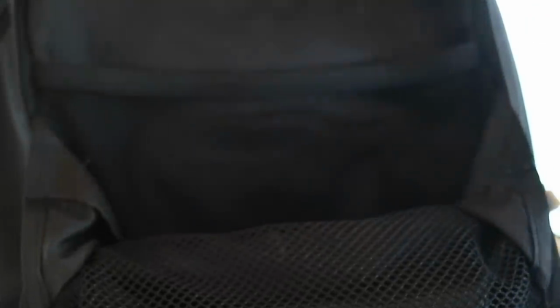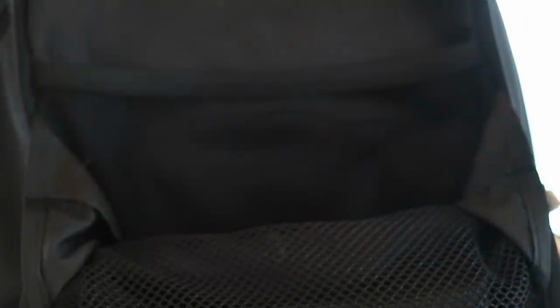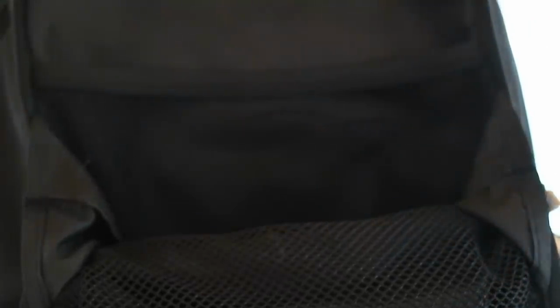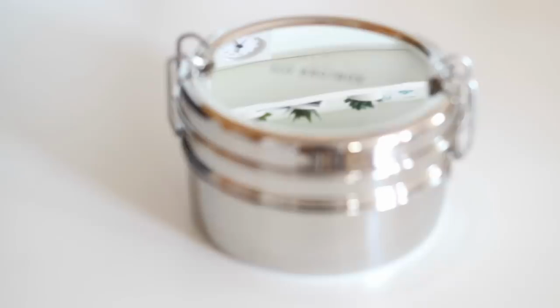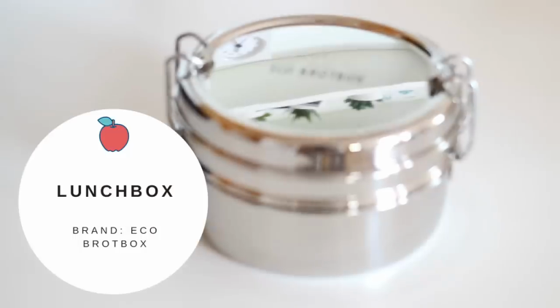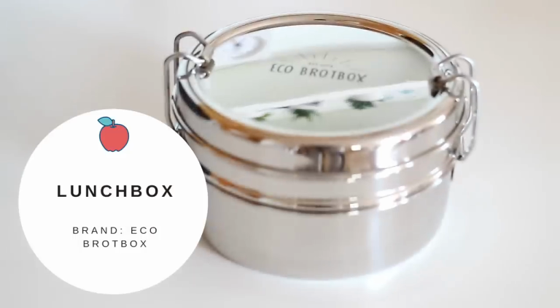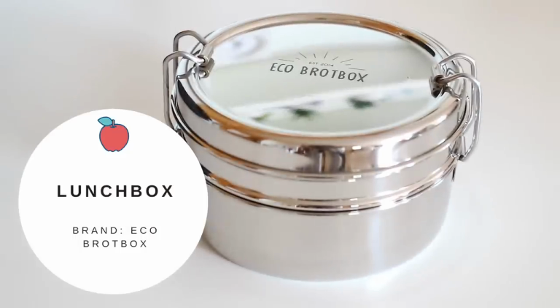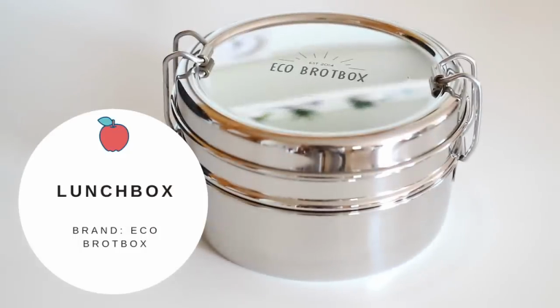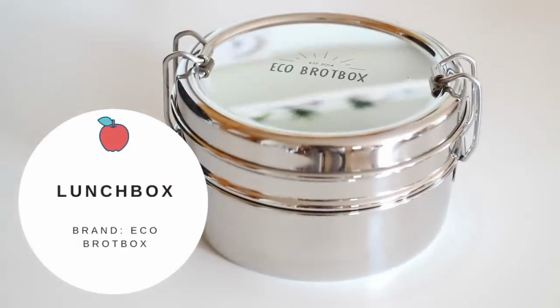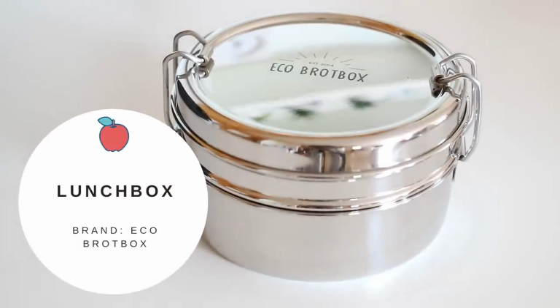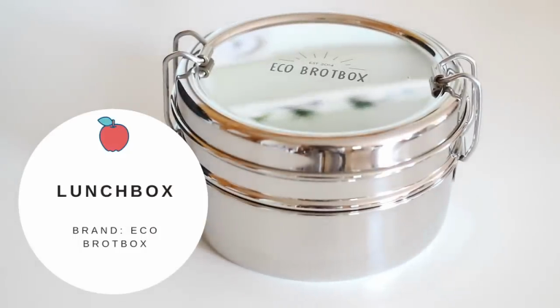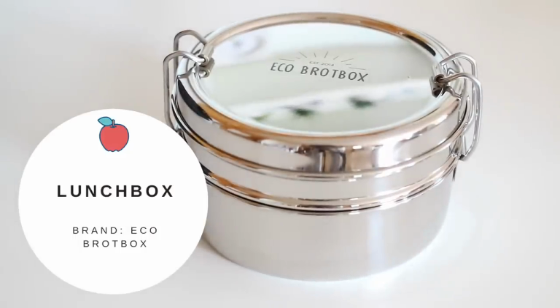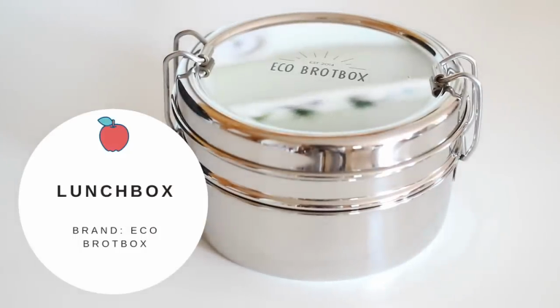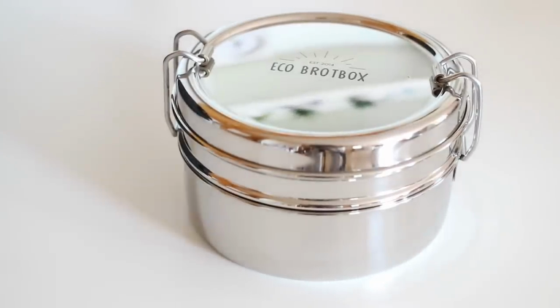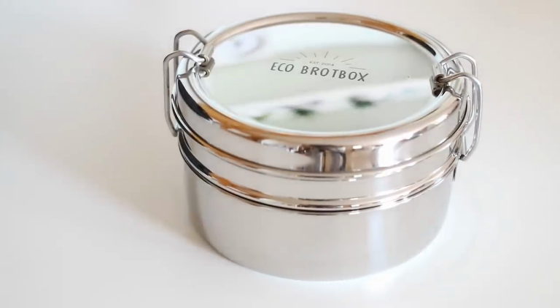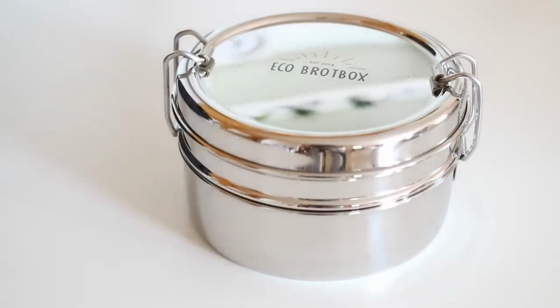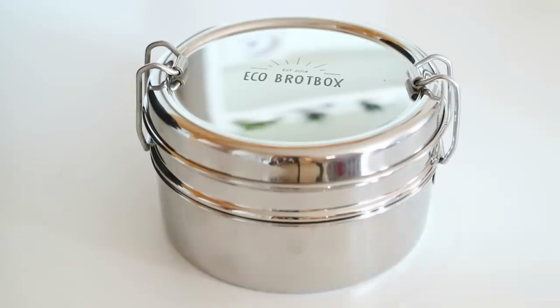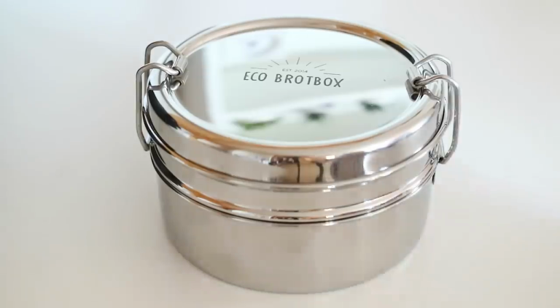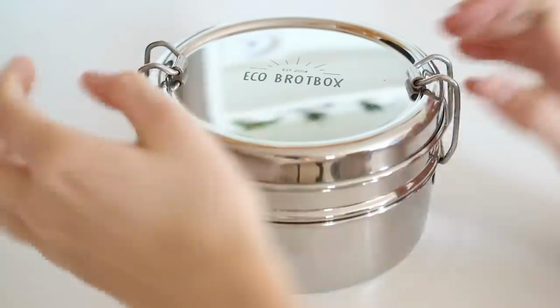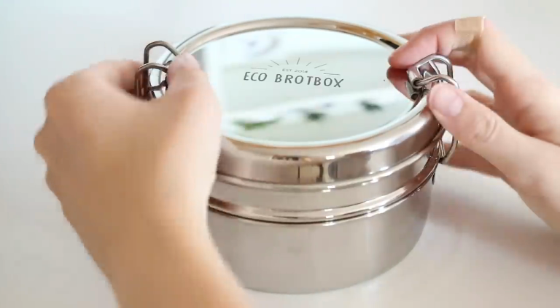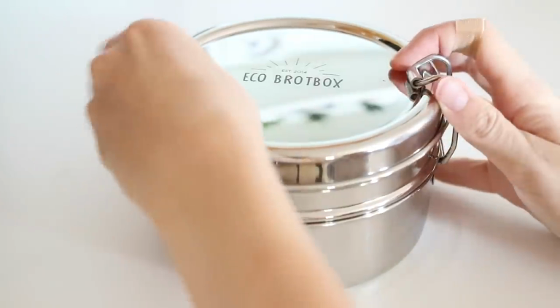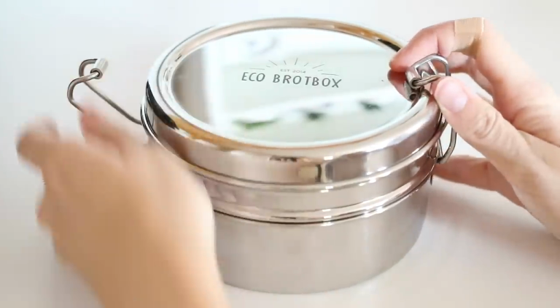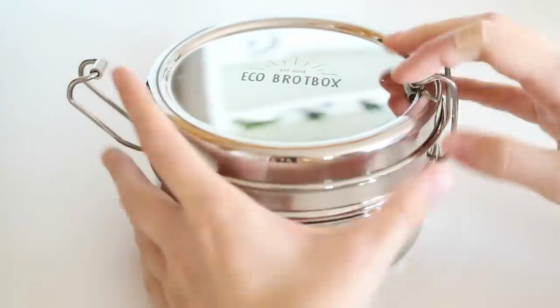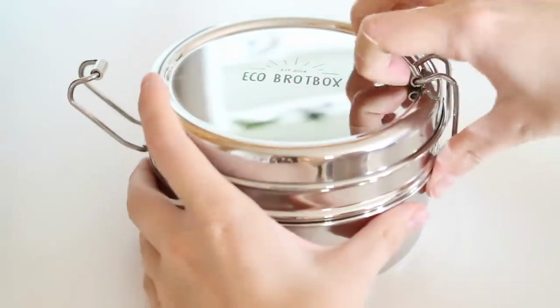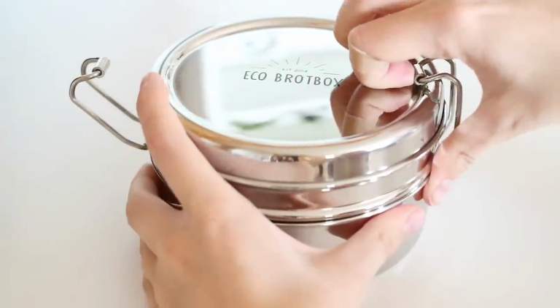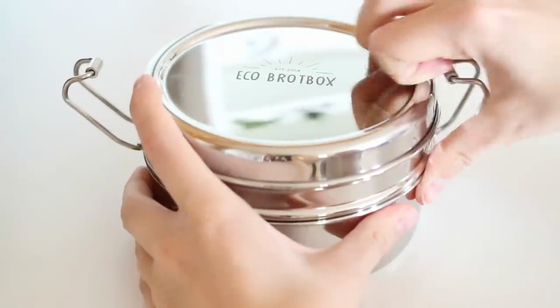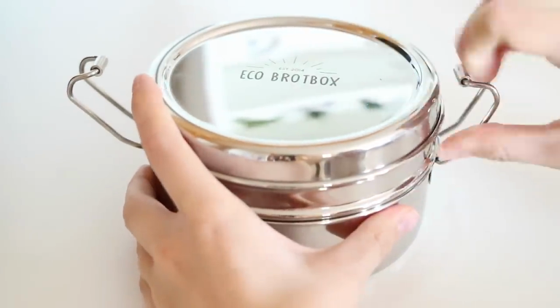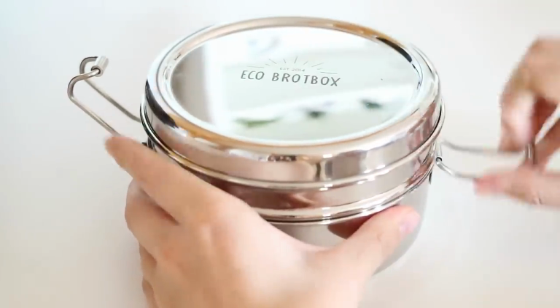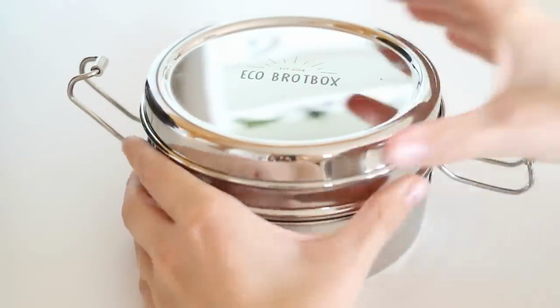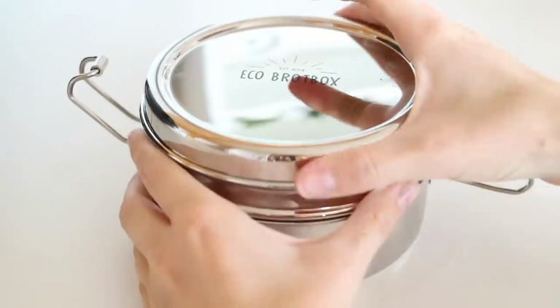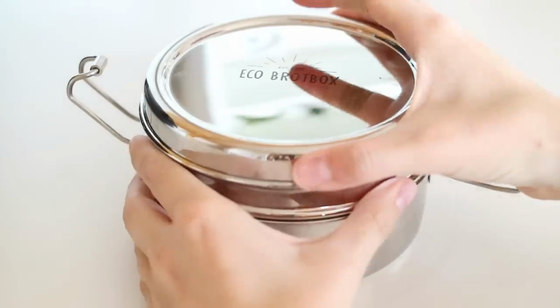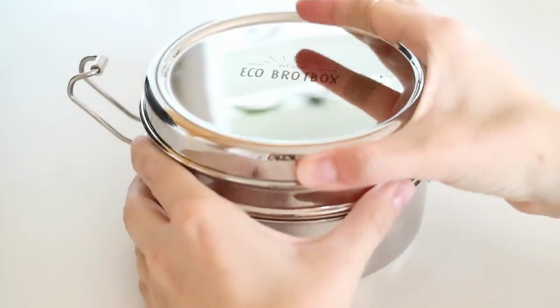I also try my best to bring my own lunch every day to save some money. I use this metal lunch box from the brand Eco Brought Box — I got this from some friends for my birthday. It's so practical because it's got two separate compartments.